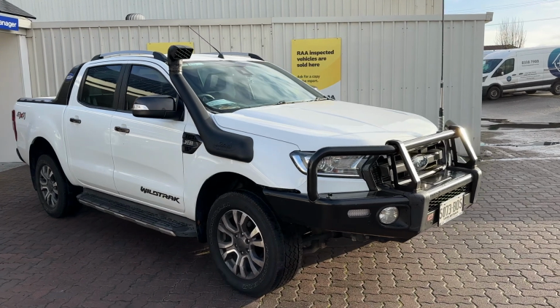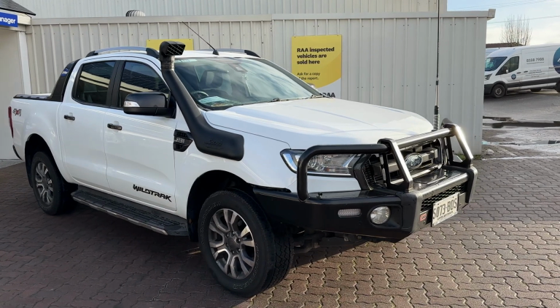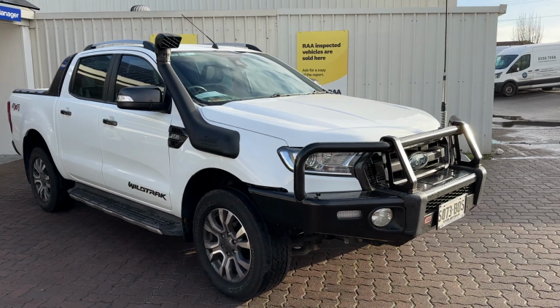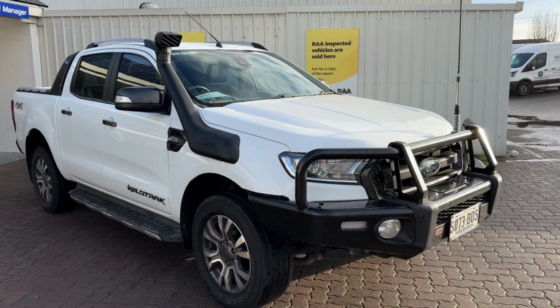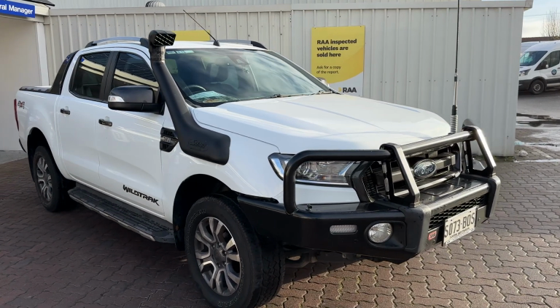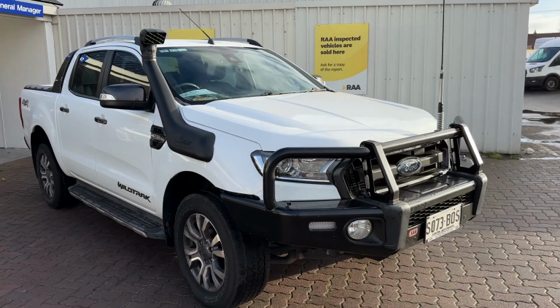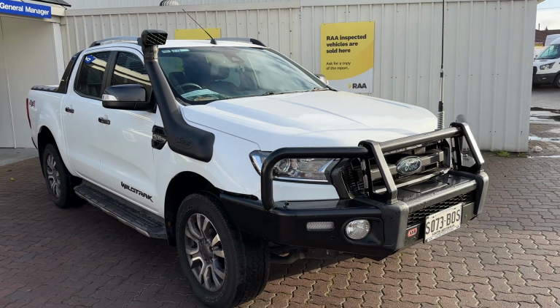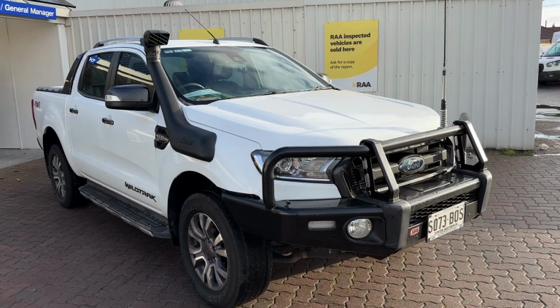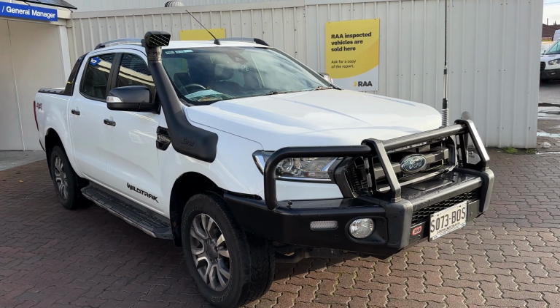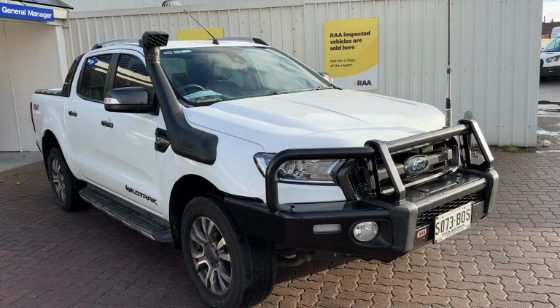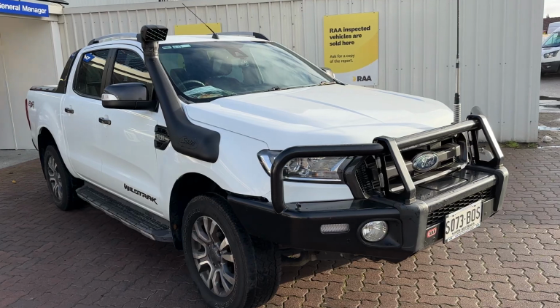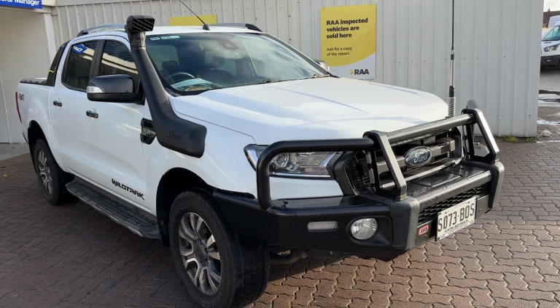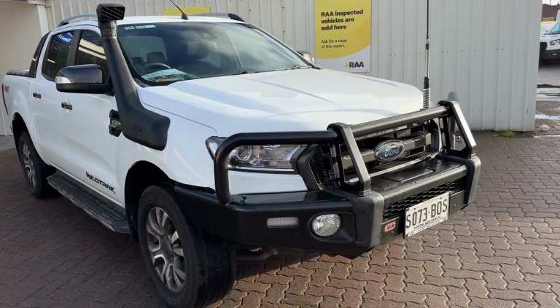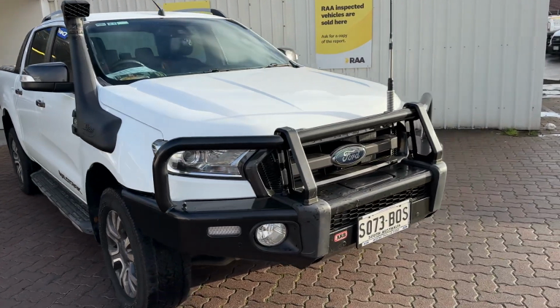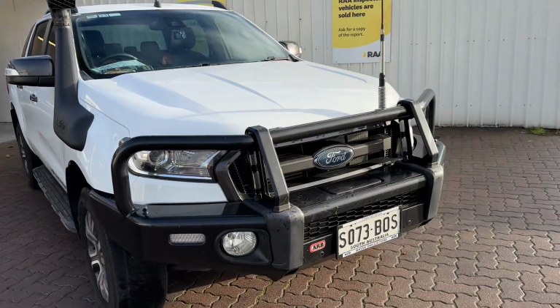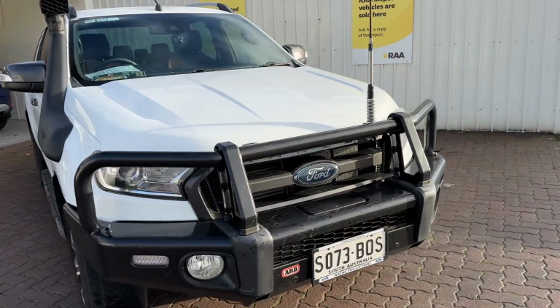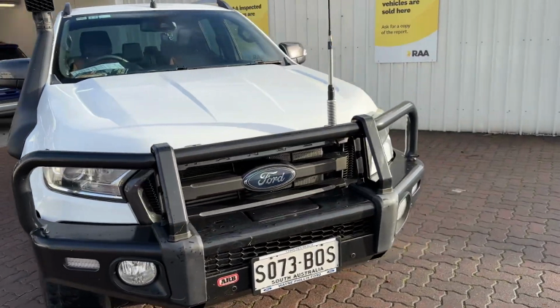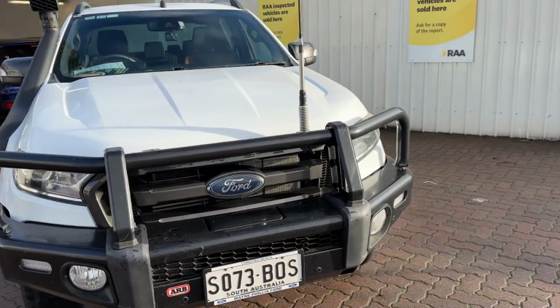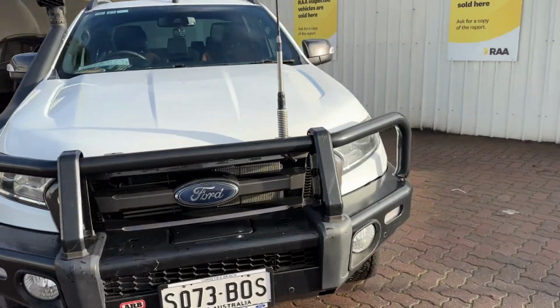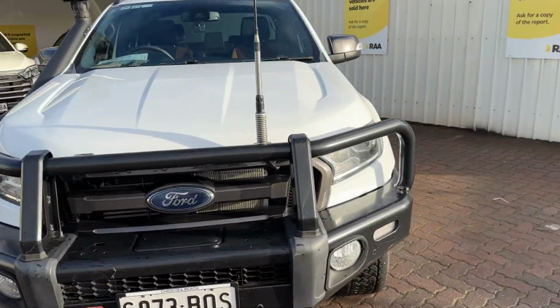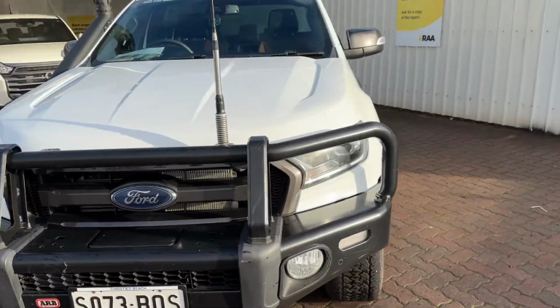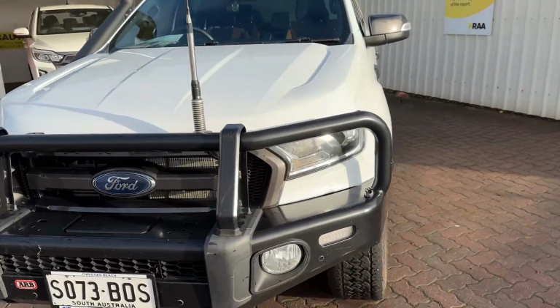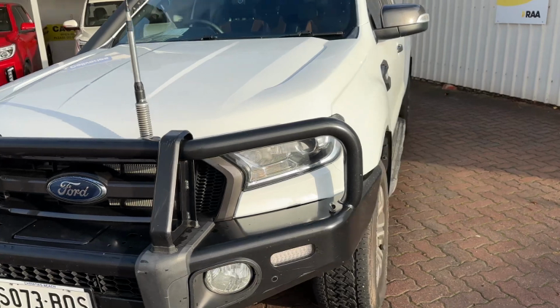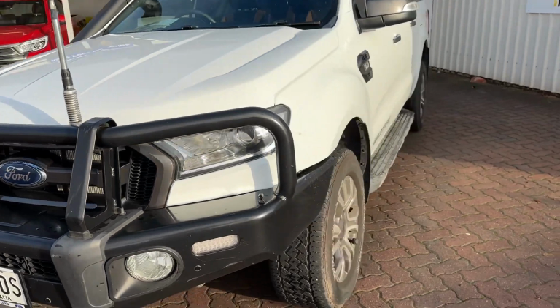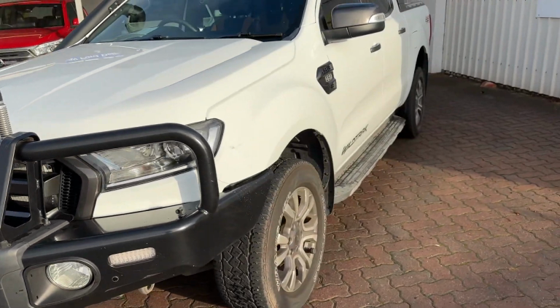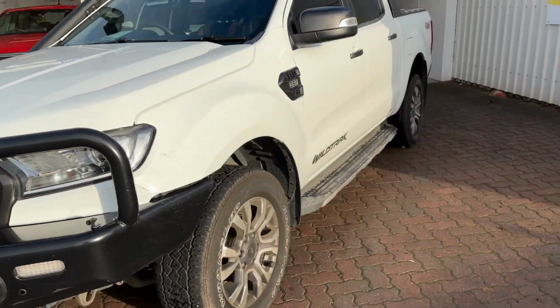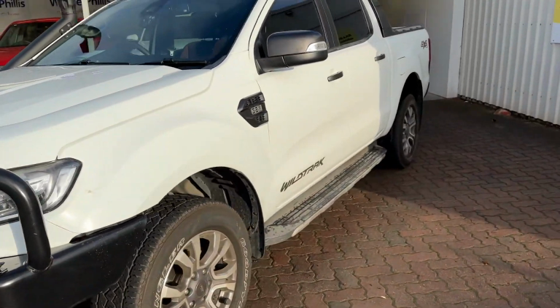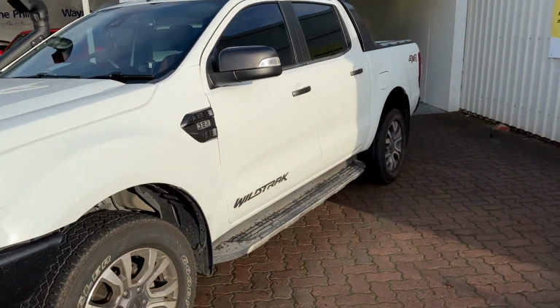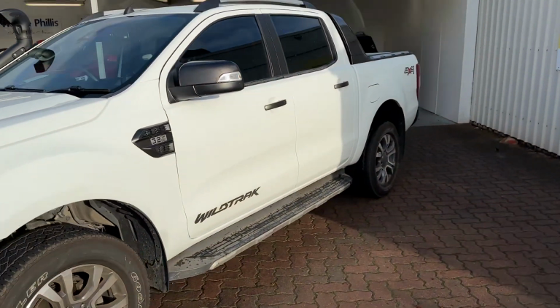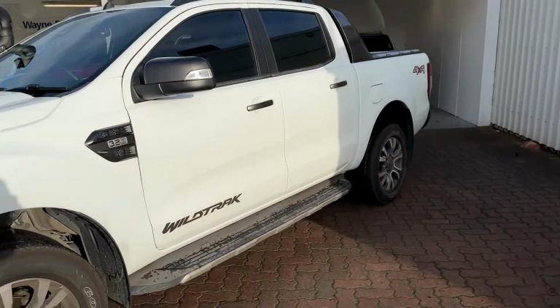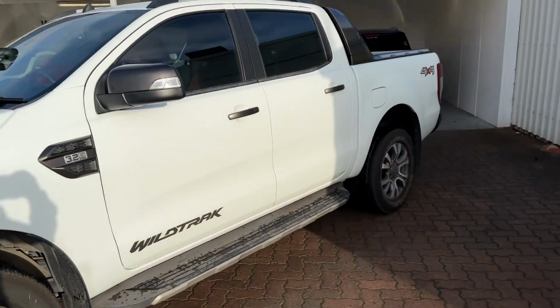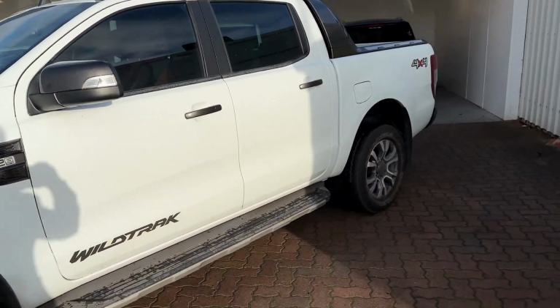So 3.2 litre, five-cylinder automatic. It's got the snorkel, ARB bull bar, and a UHF radio. Heaps of money spent on it — traded in on just something a bit newer.